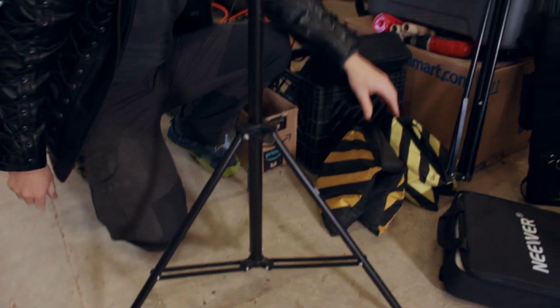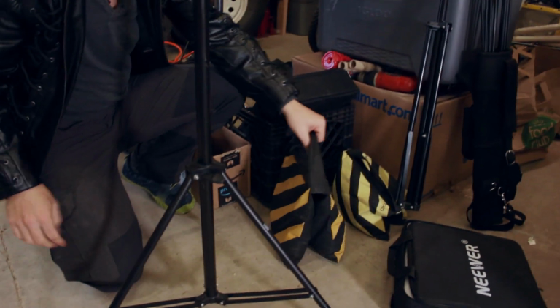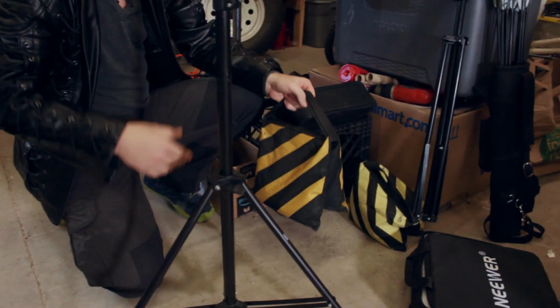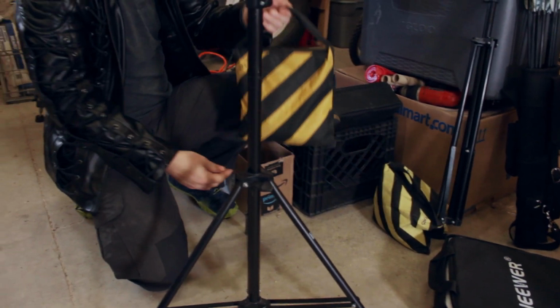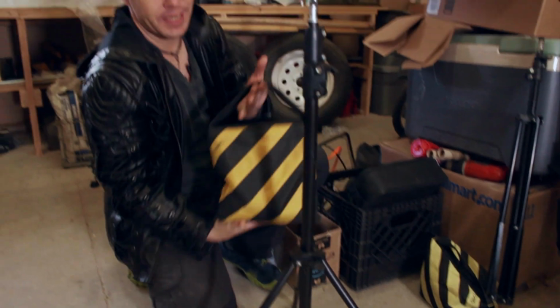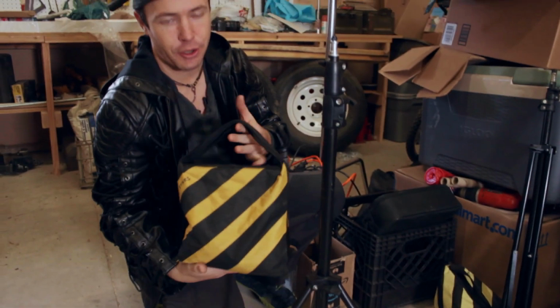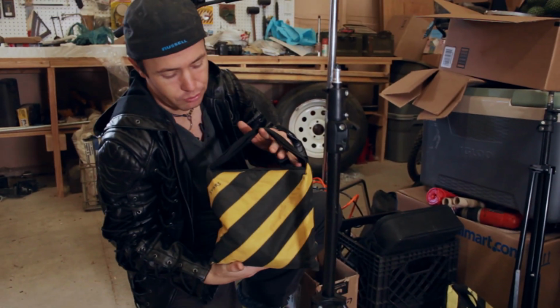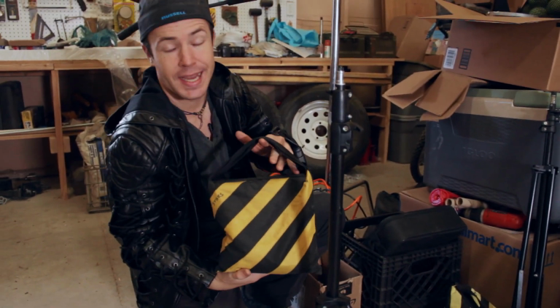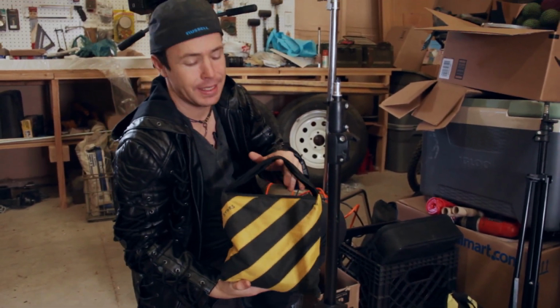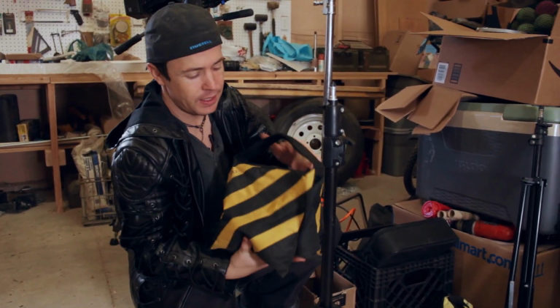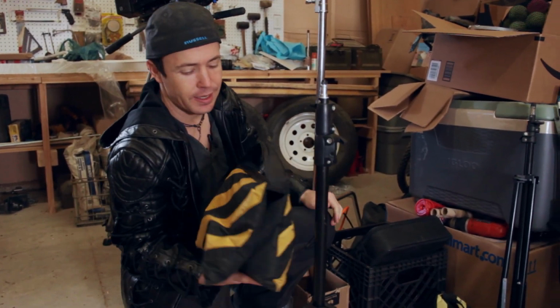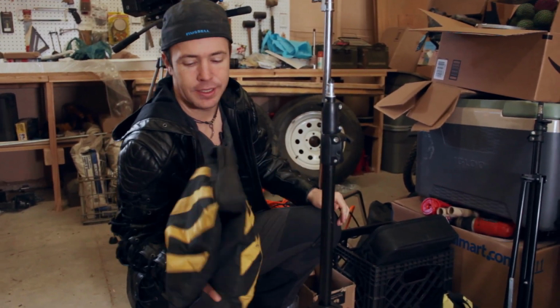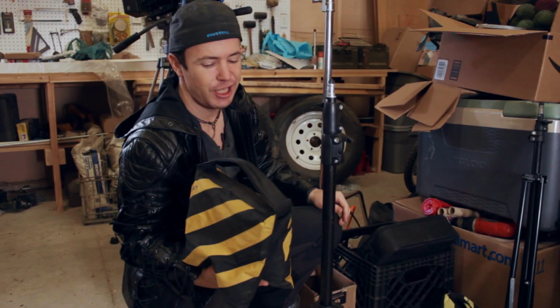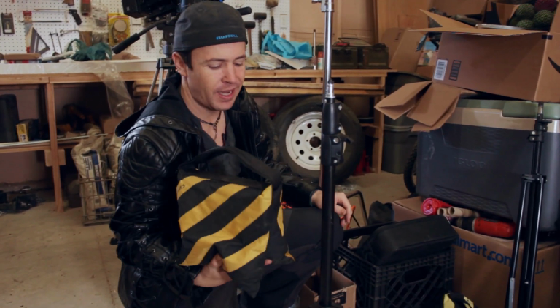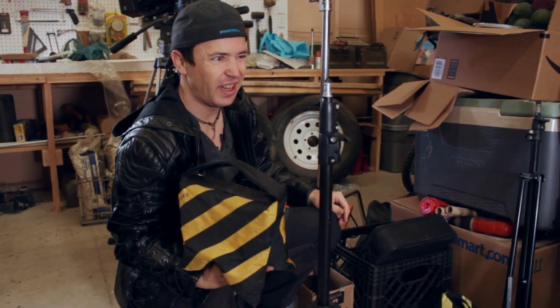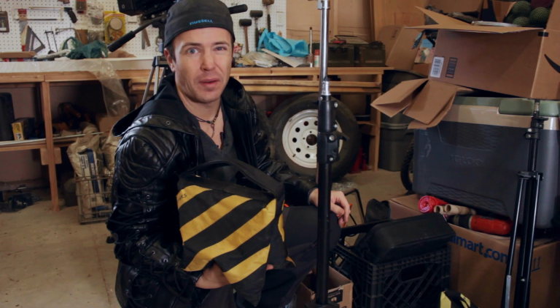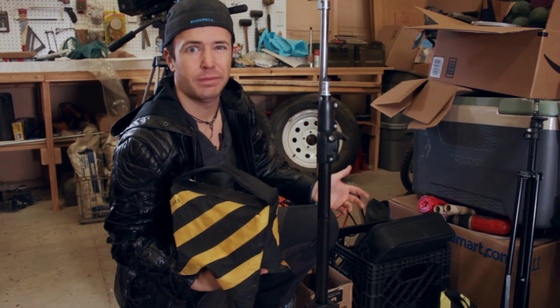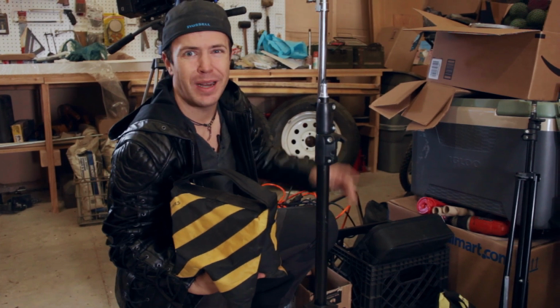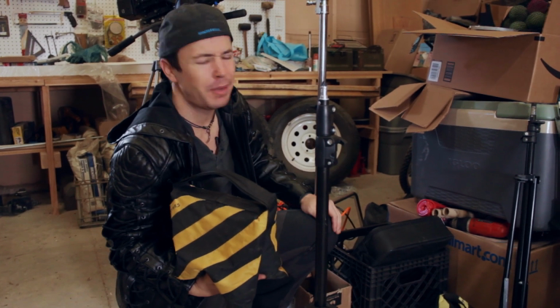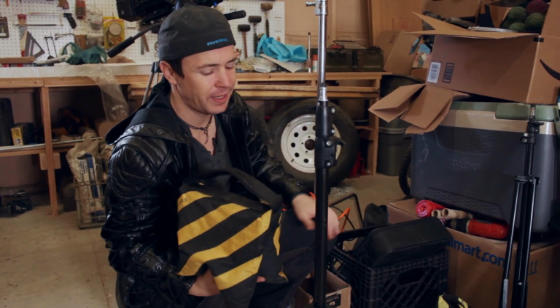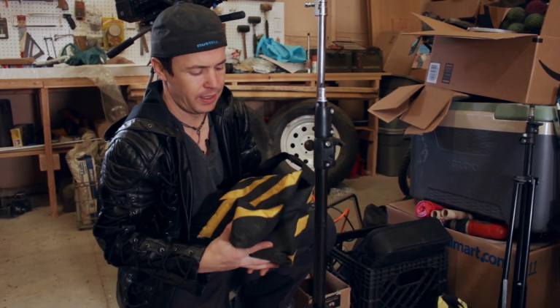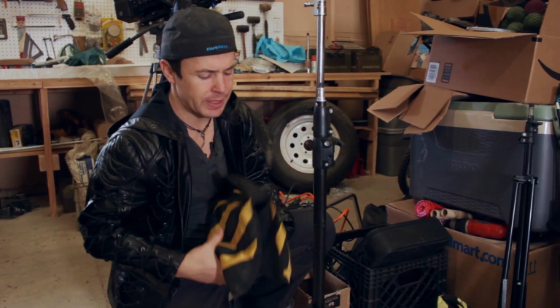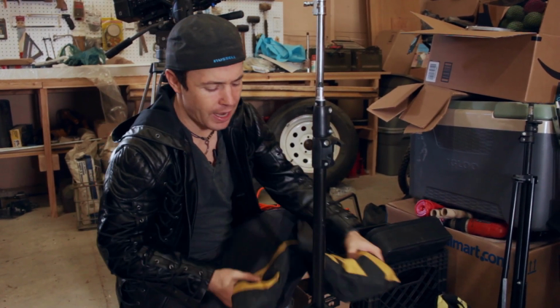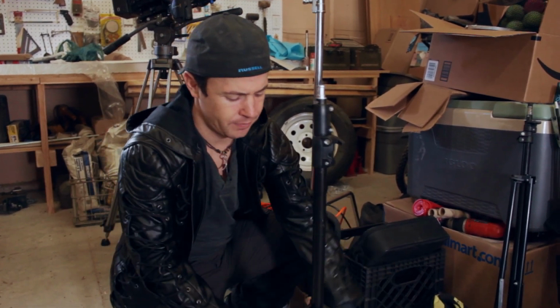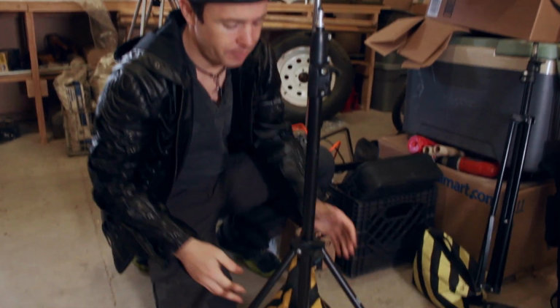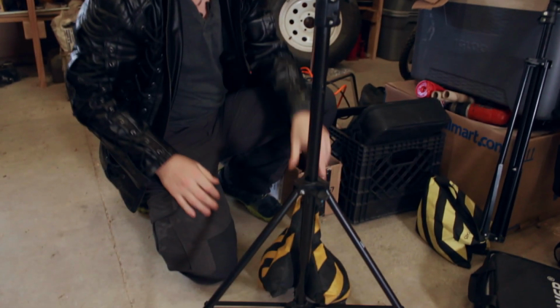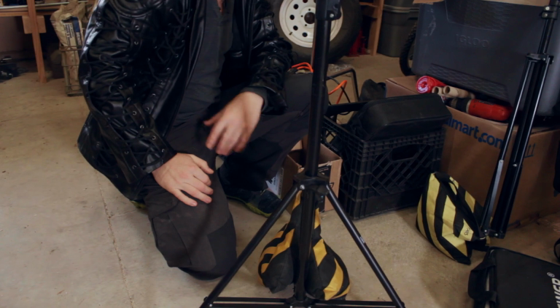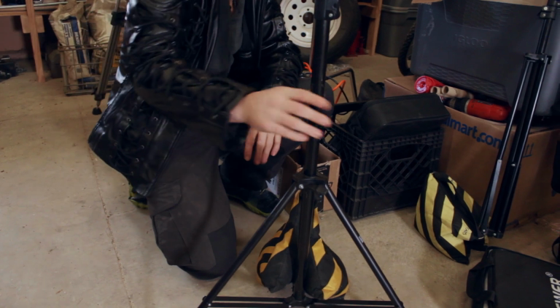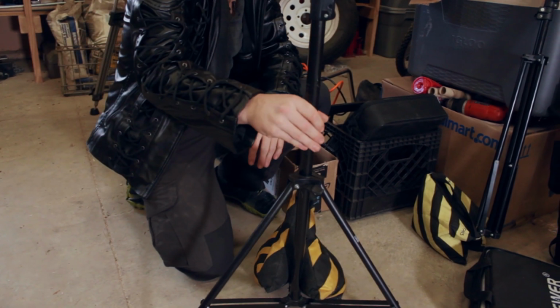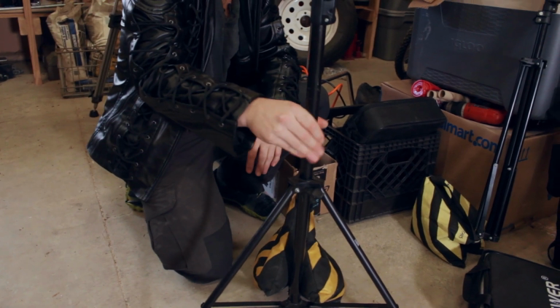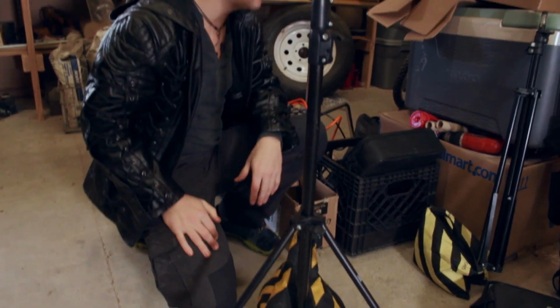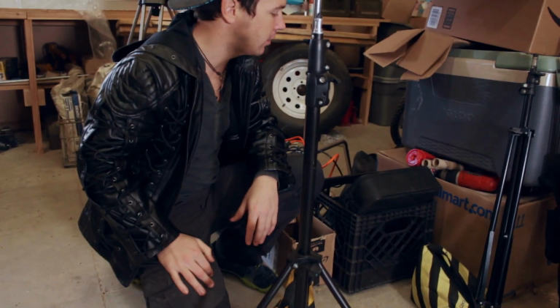Whenever you're using any sort of light stands or any stands, make sure you use sandbags. You get these on Amazon, dirt cheap — I think you get like four of them for 10 to 12 bucks. Fill it with sand or gravel, put it on one of the legs, and that's just going to help keep it from getting knocked over.